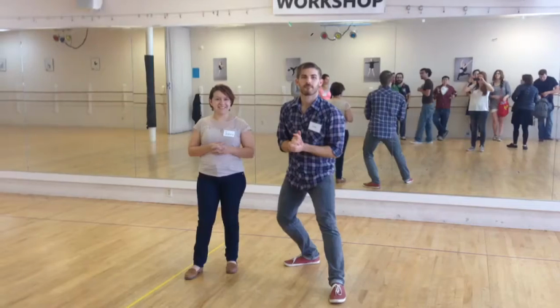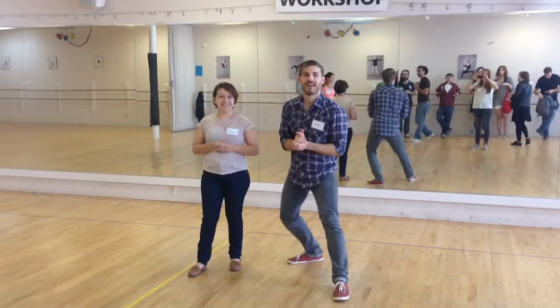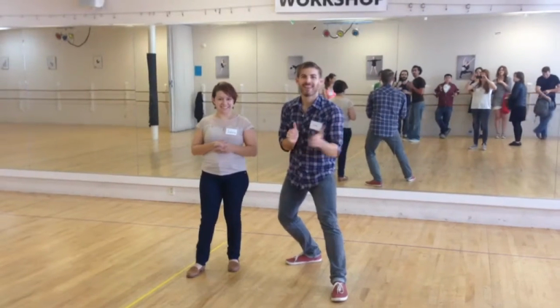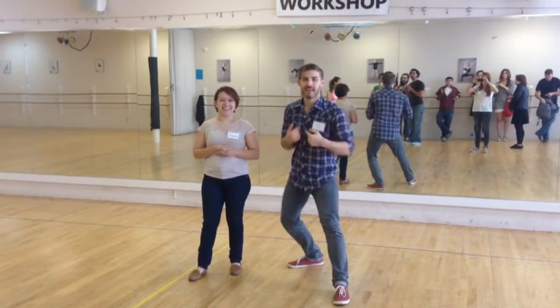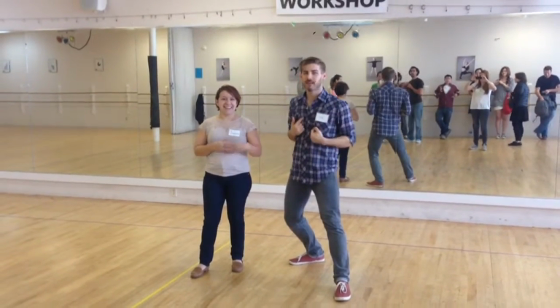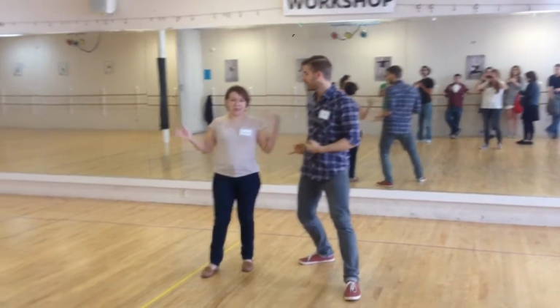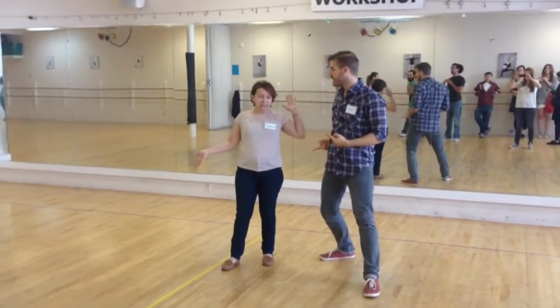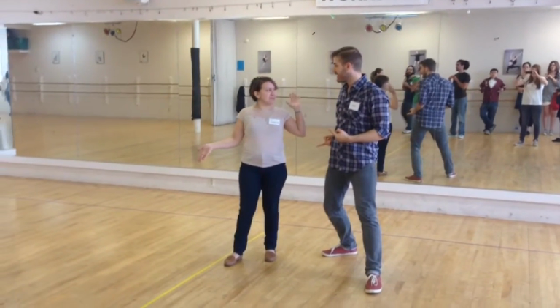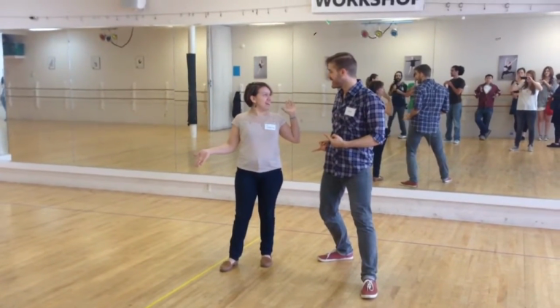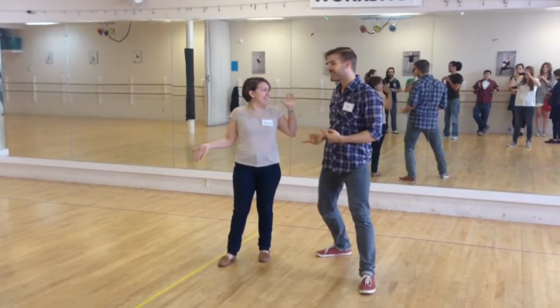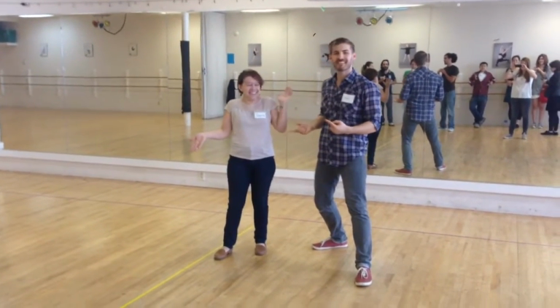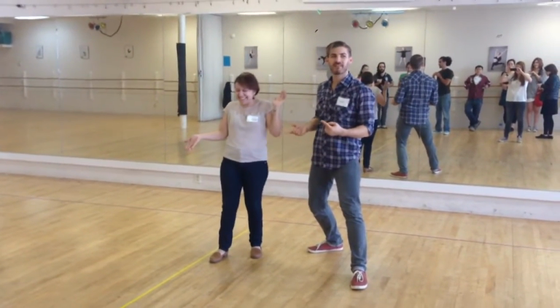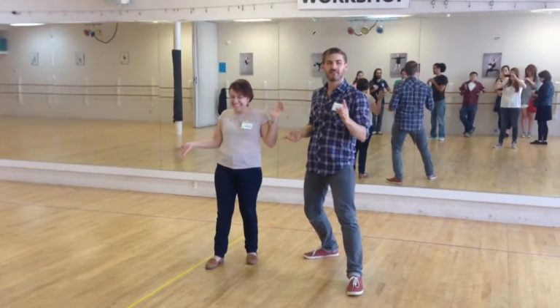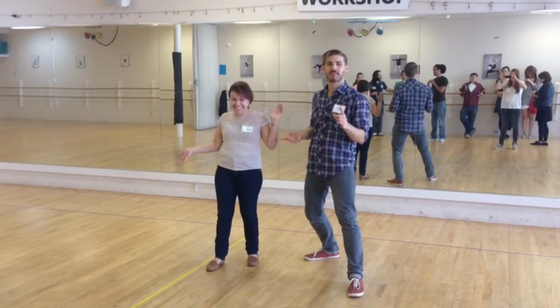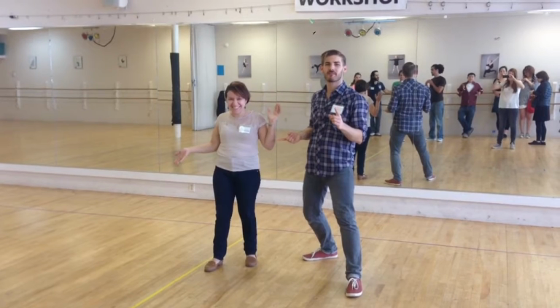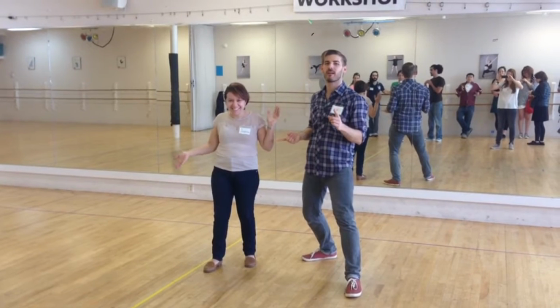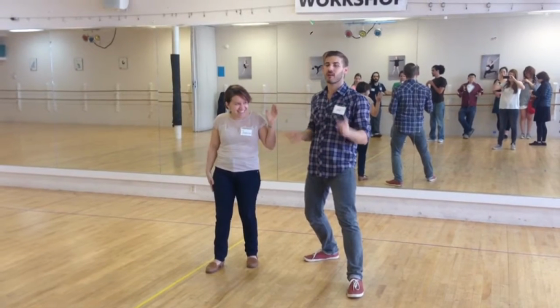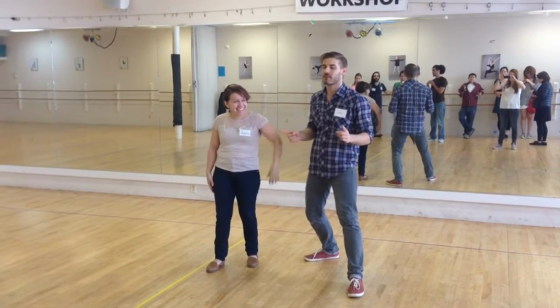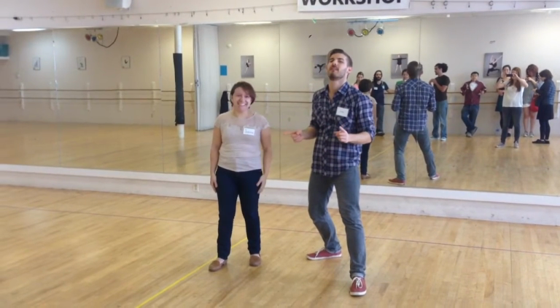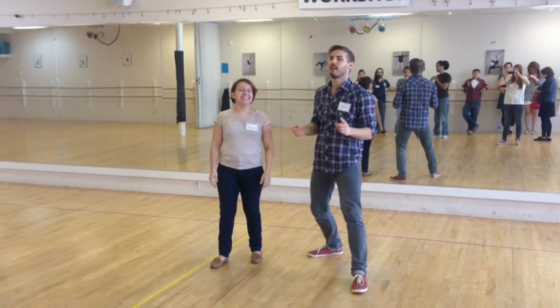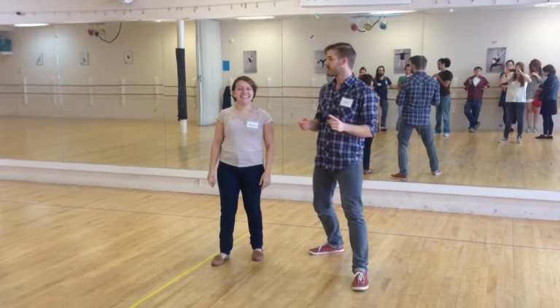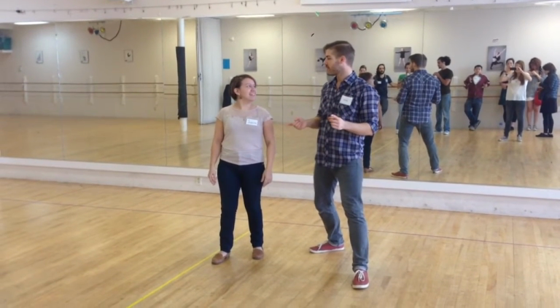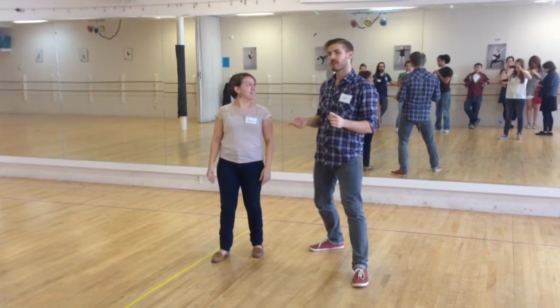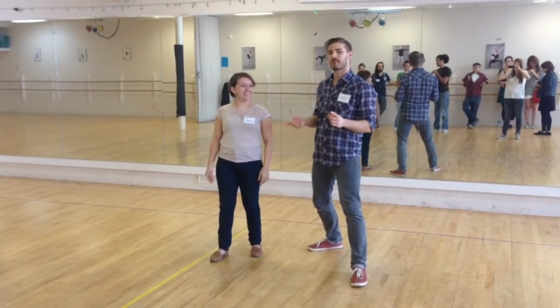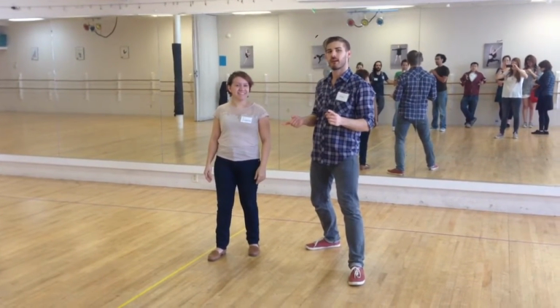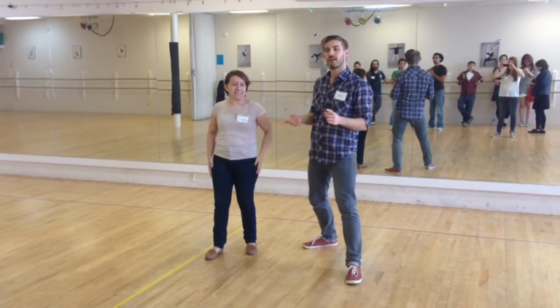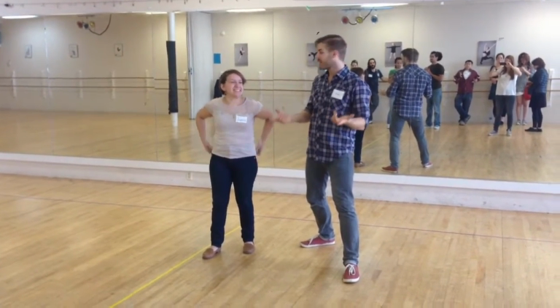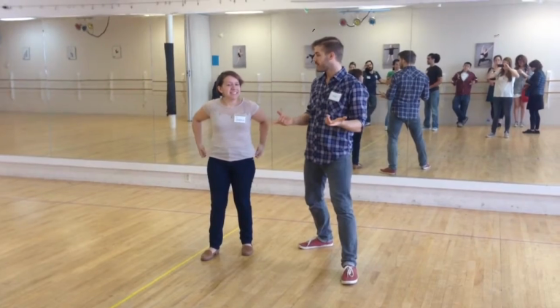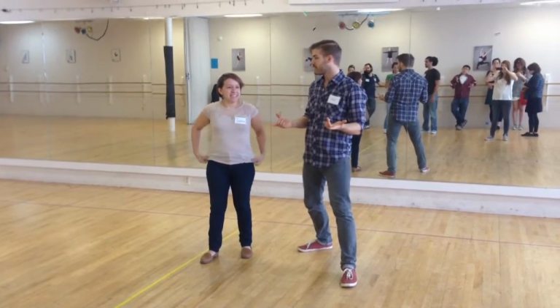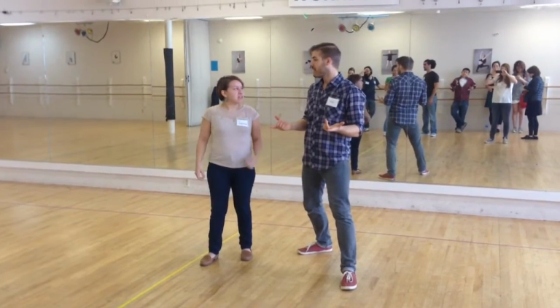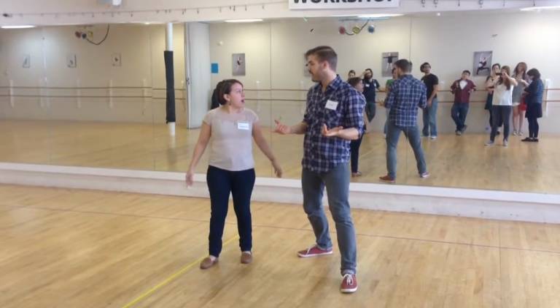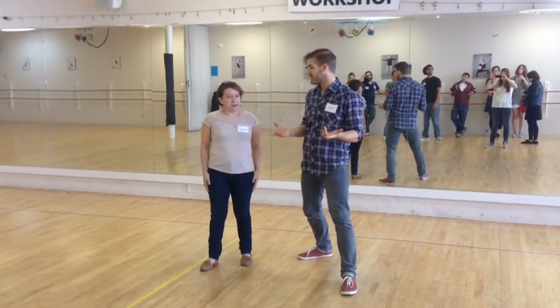Alright, hey I'm Mike. And I'm Joanna. And this is the very first Intro to Swing crash course in the month of January 2015. And here's what we did — lots of stuff.